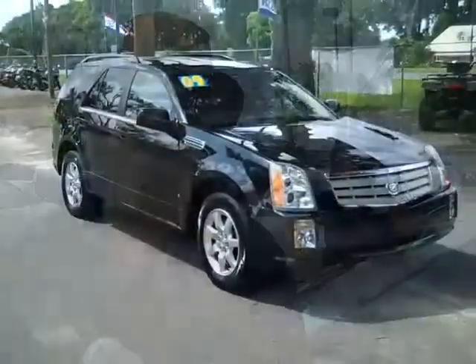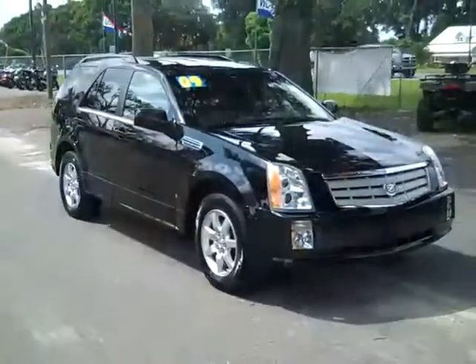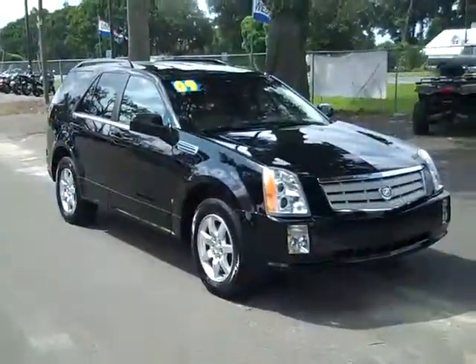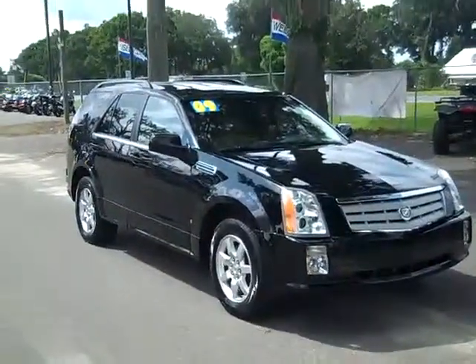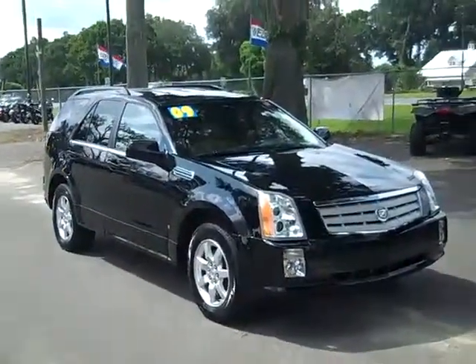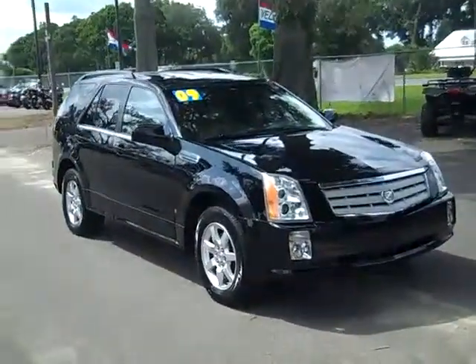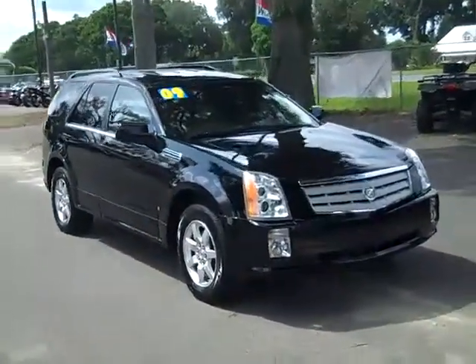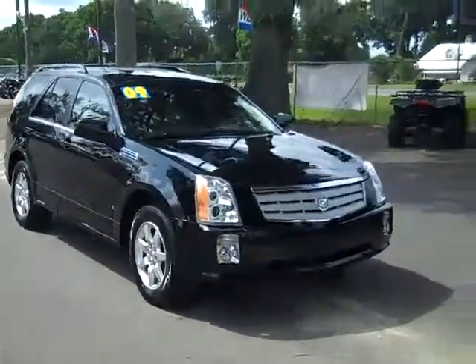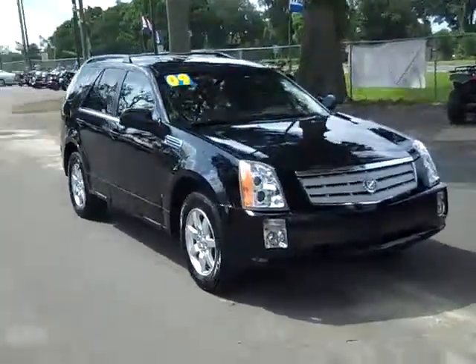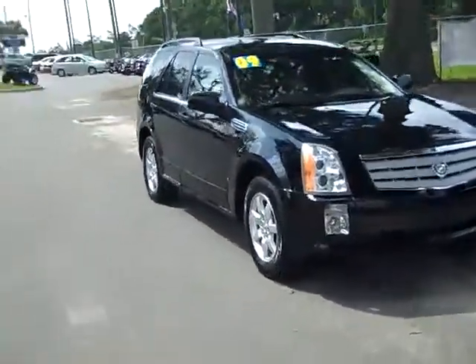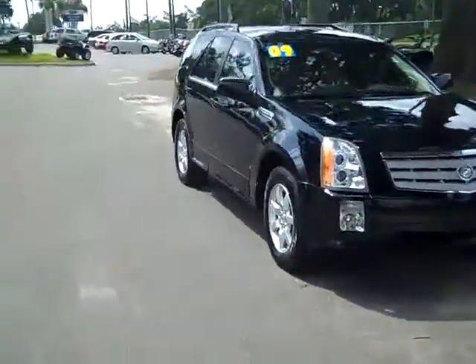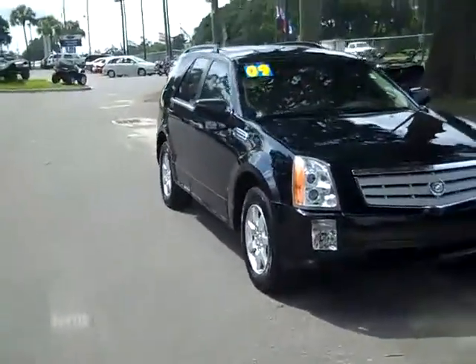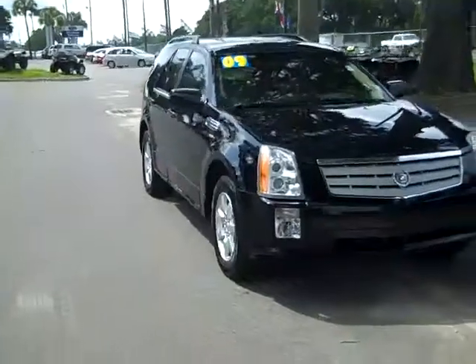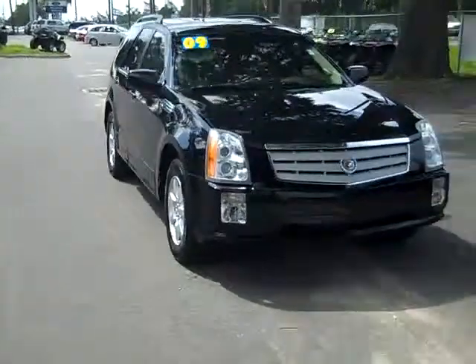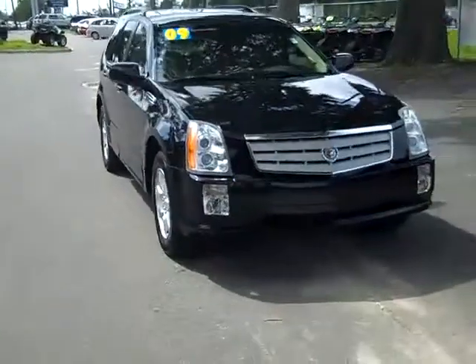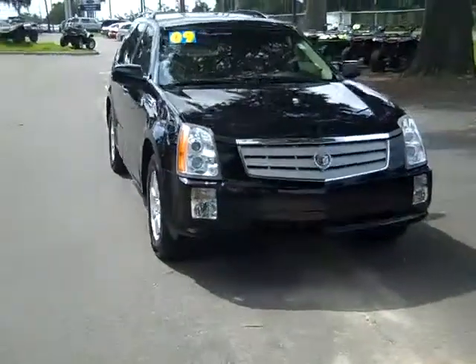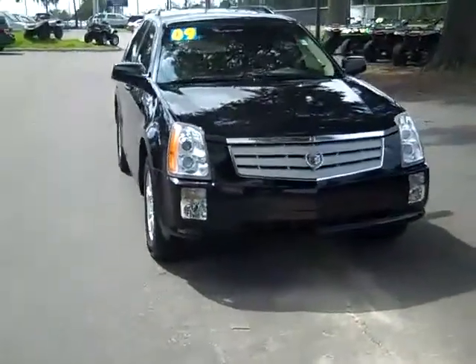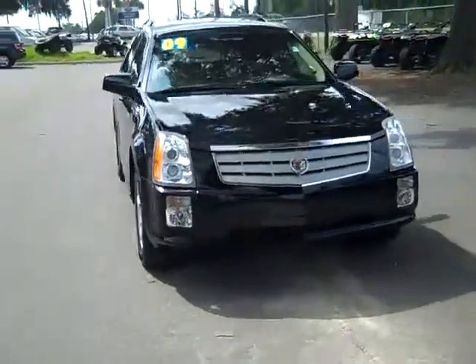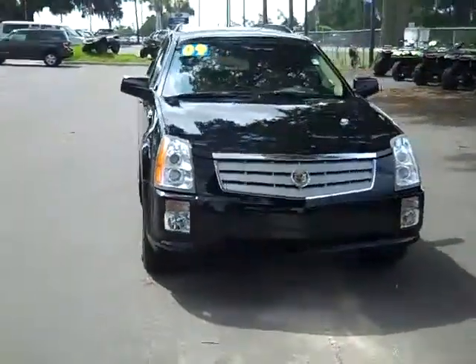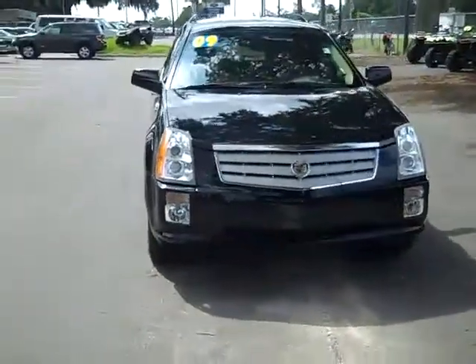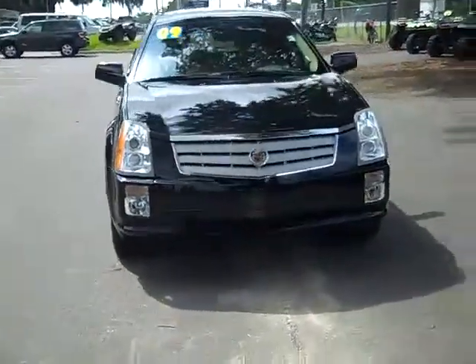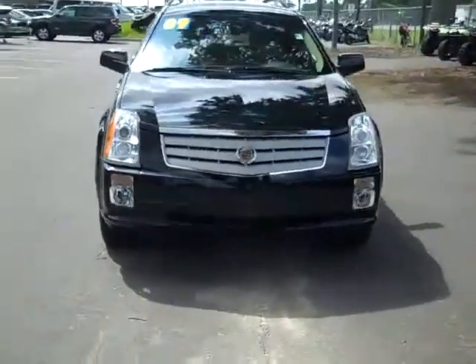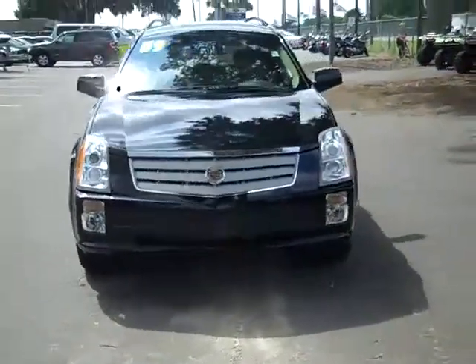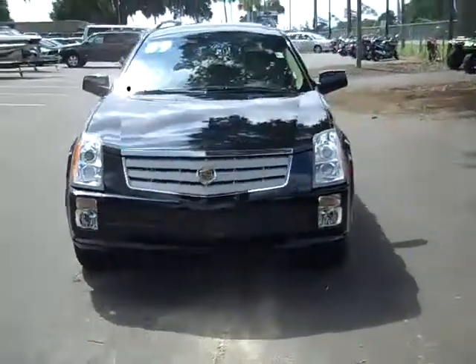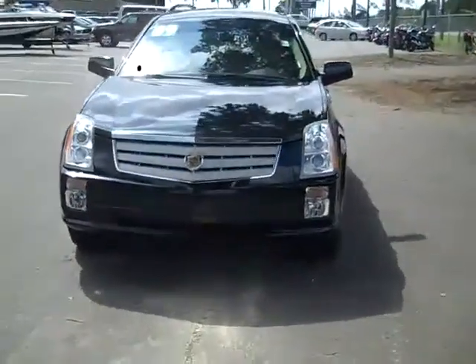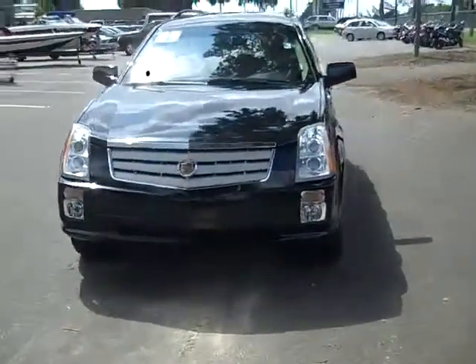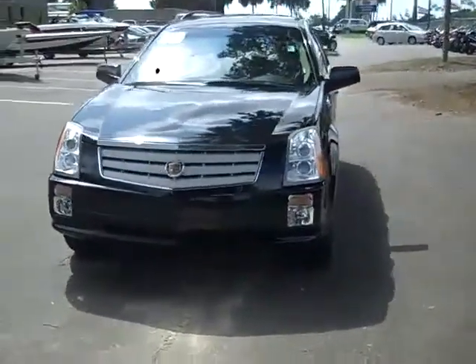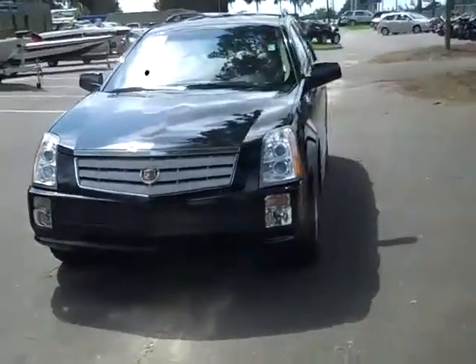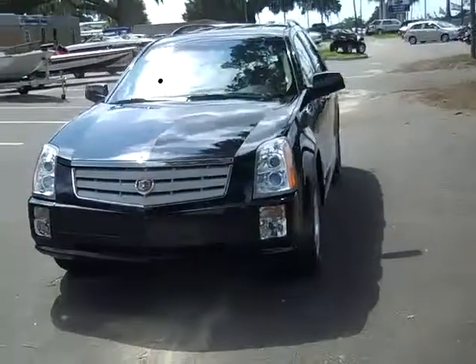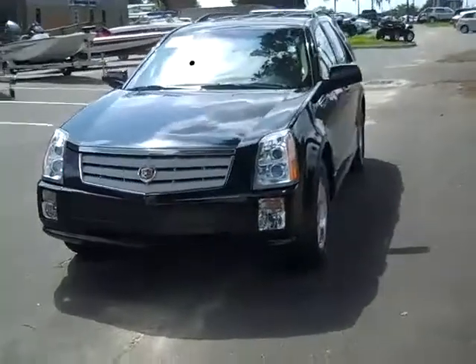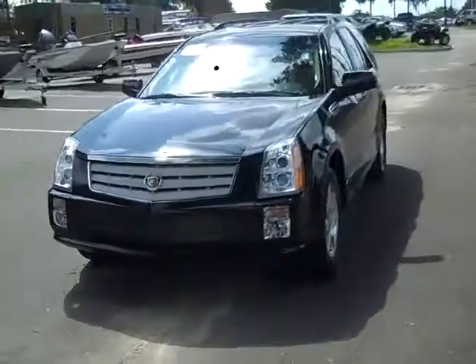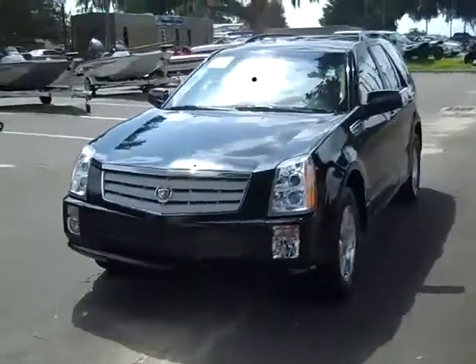Hi, this is Jen, and what we have here is a 2009 Cadillac SRX. Just remember that we do have a huge inventory, and you can check it out anytime online by logging onto SantaFeFord.com.